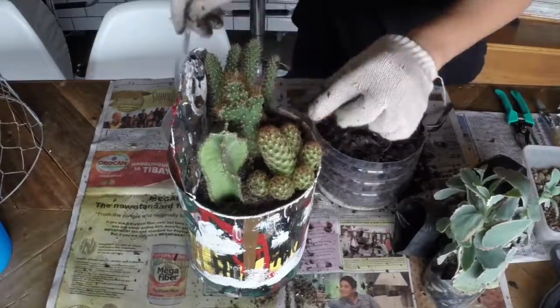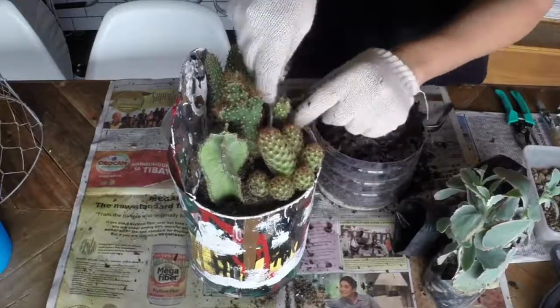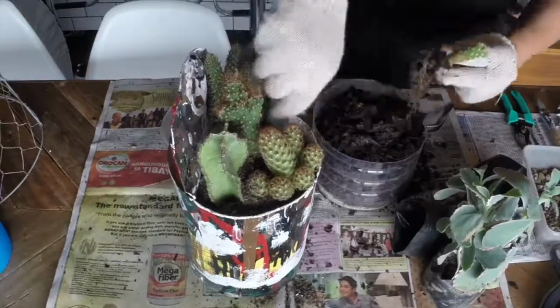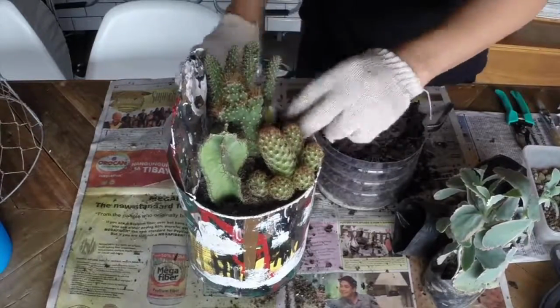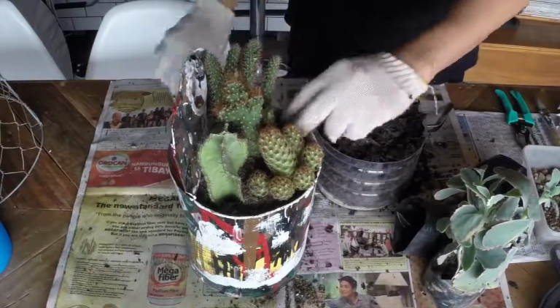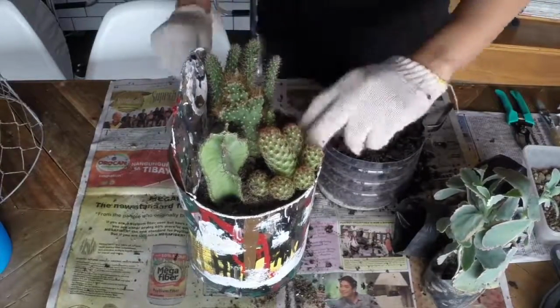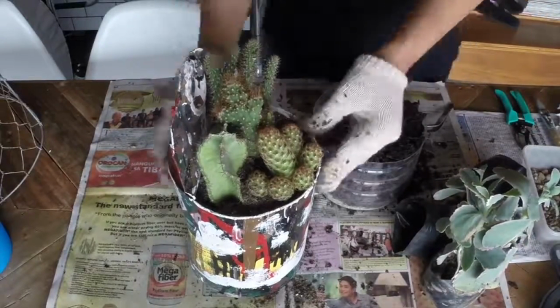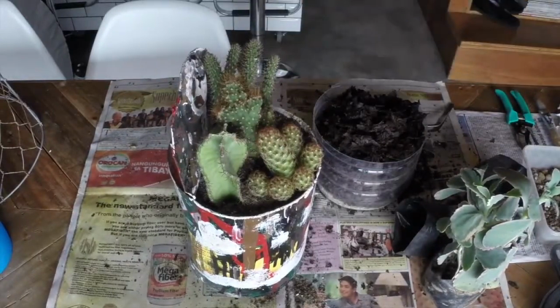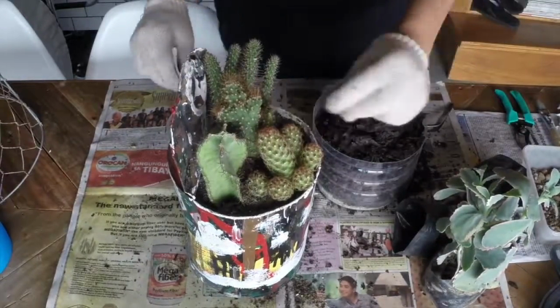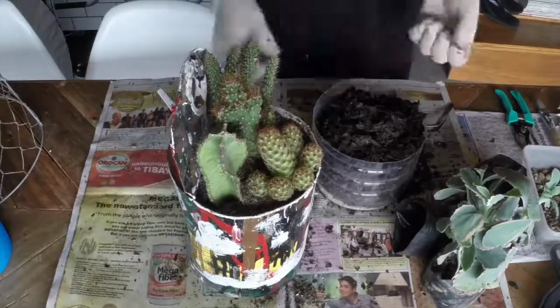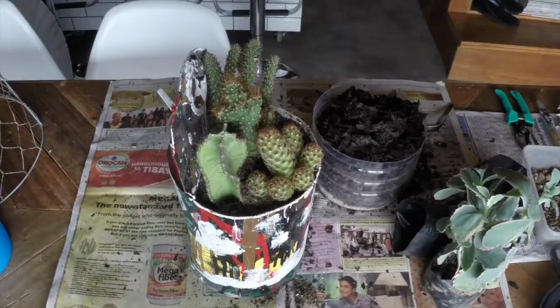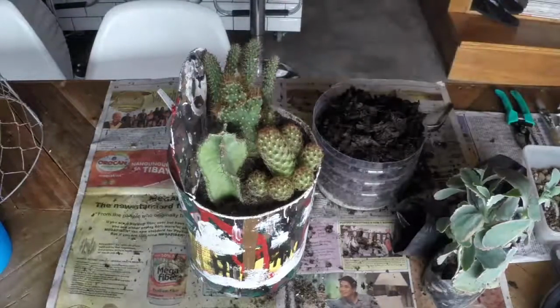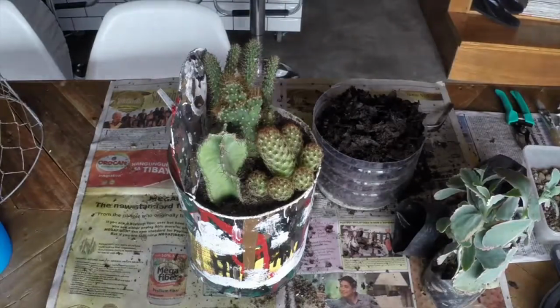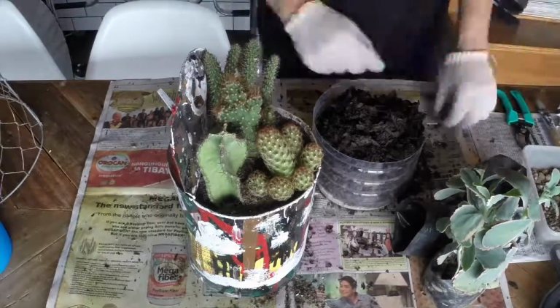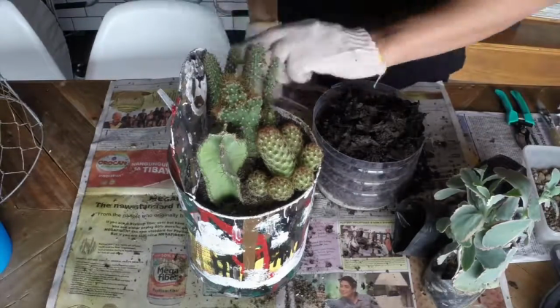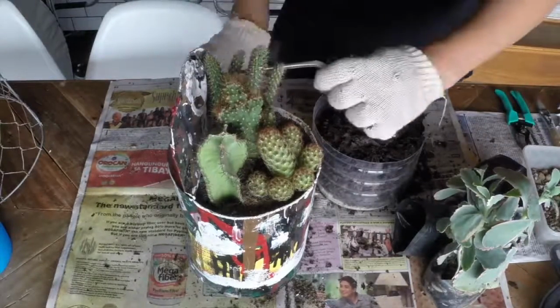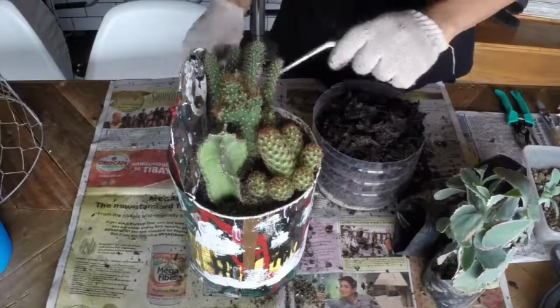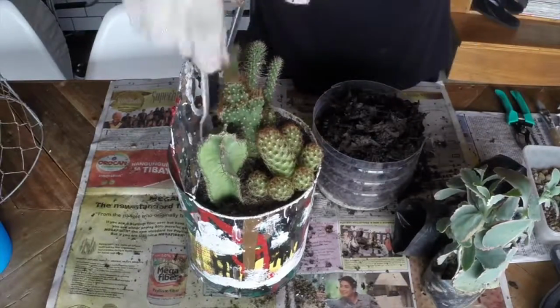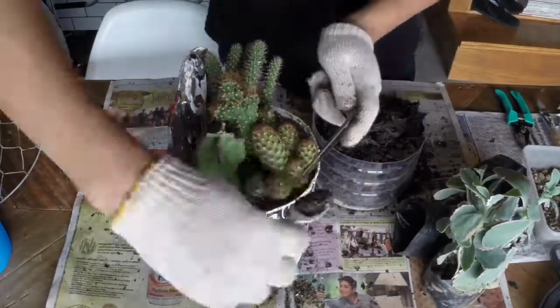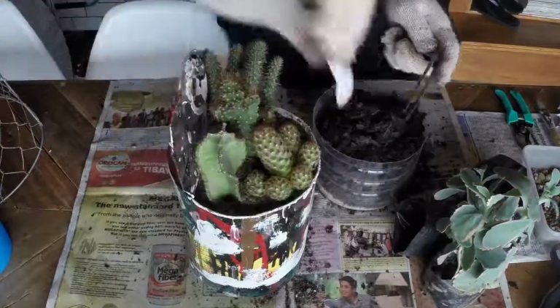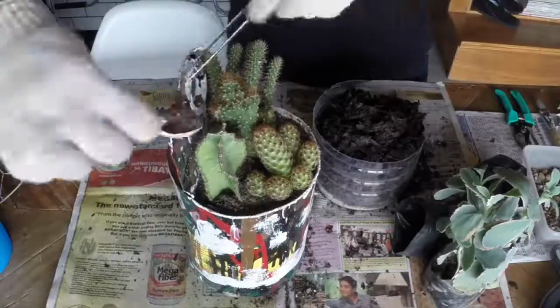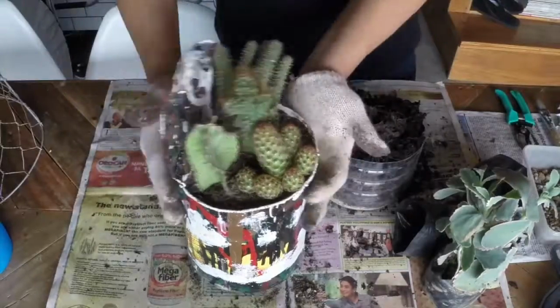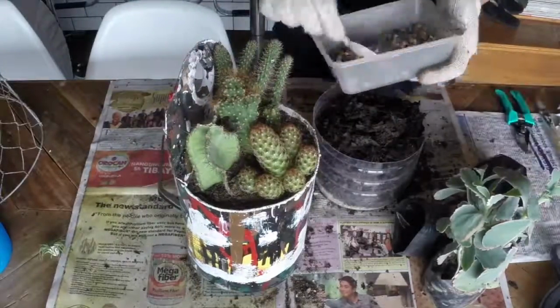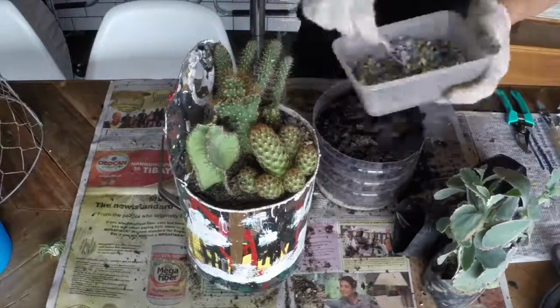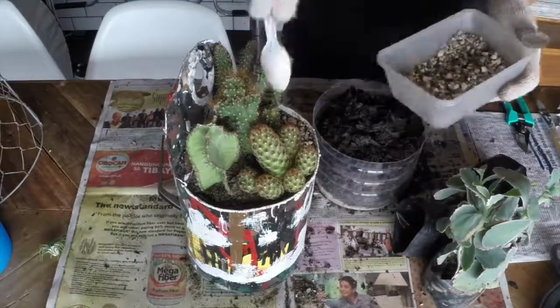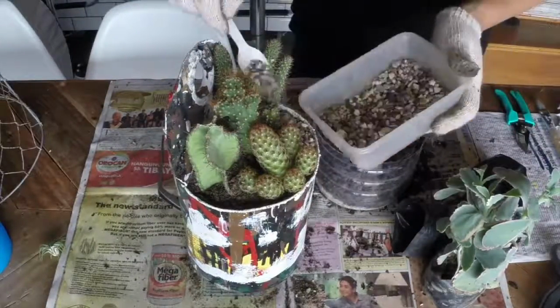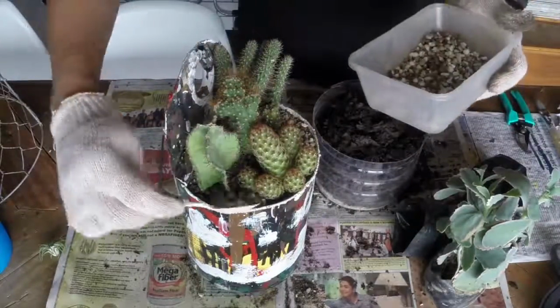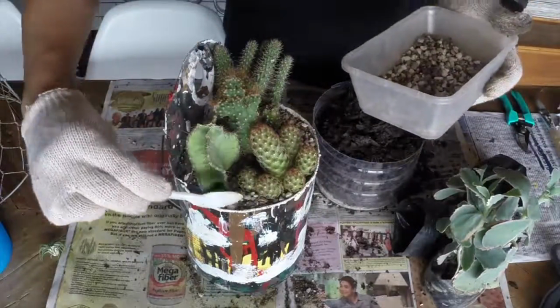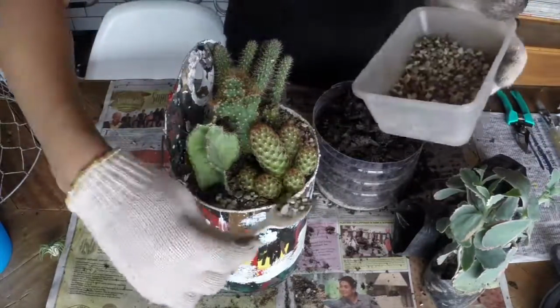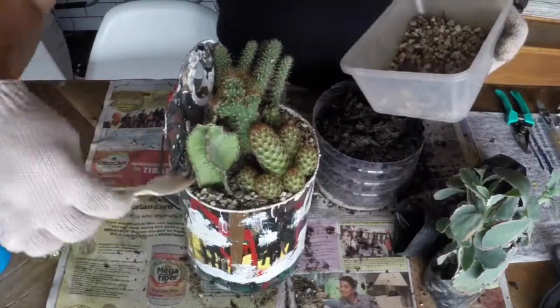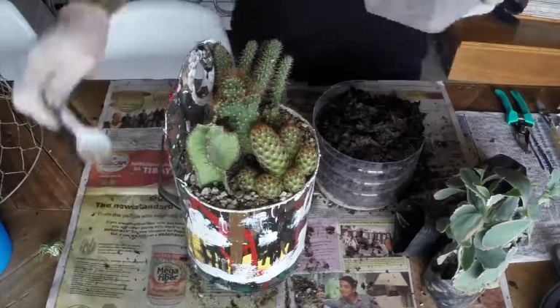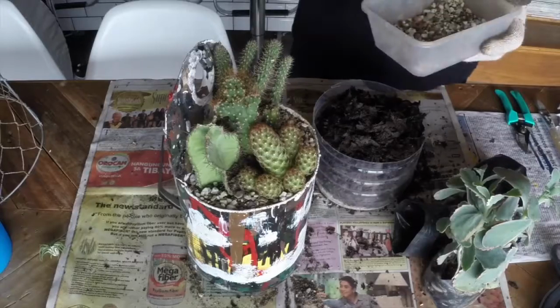I do not know the exact names of some of these cacti — I'll add them in the description box below once I research them. As a final touch, I covered the soil with pebbles.